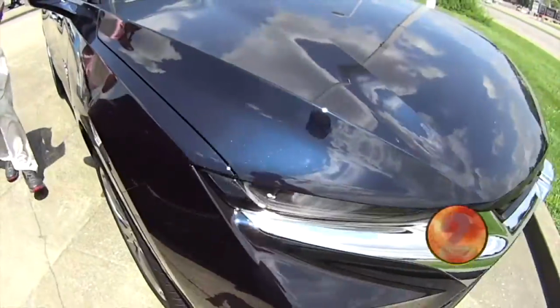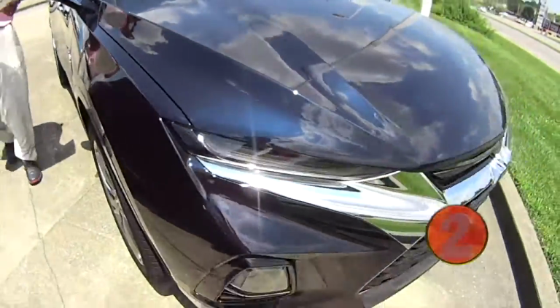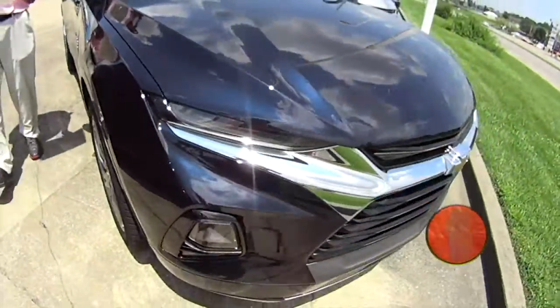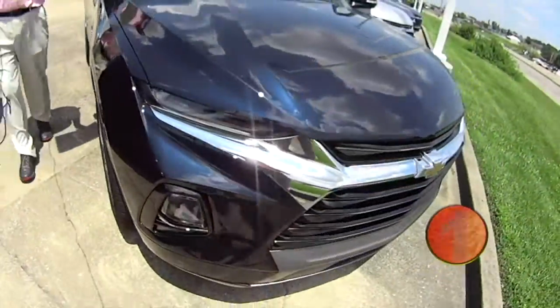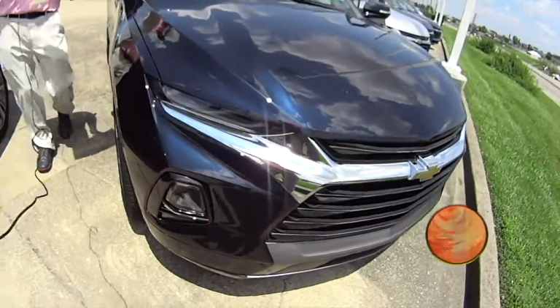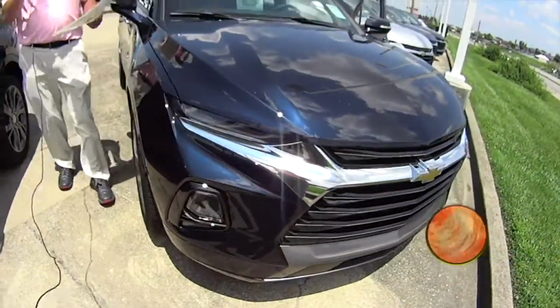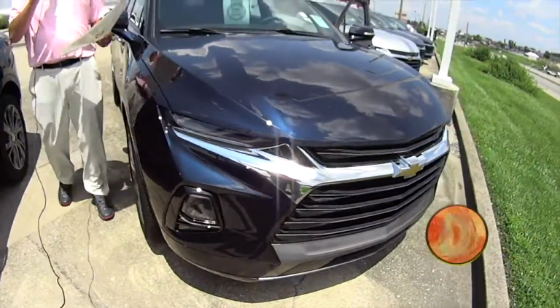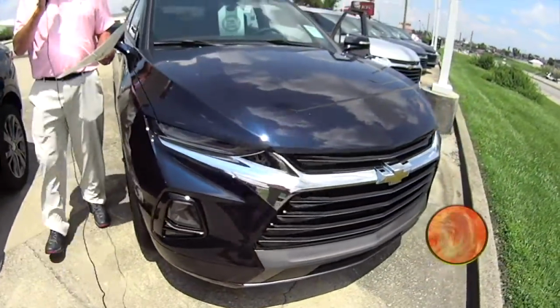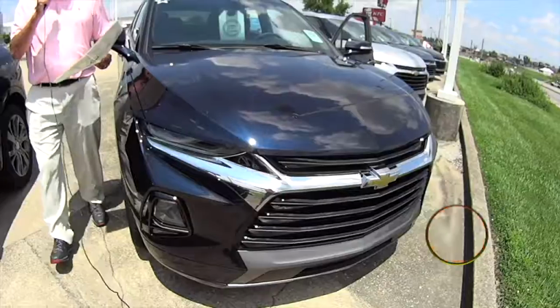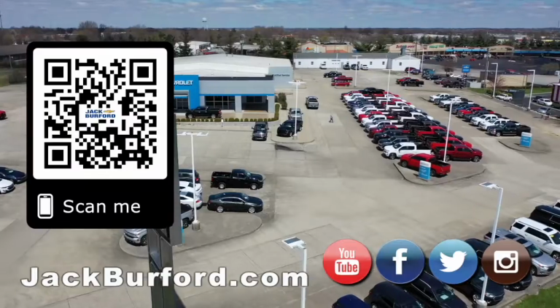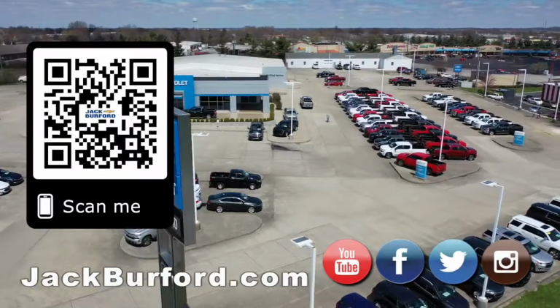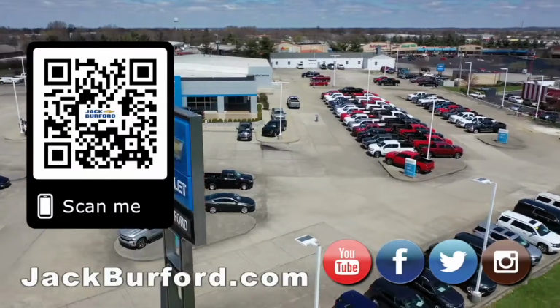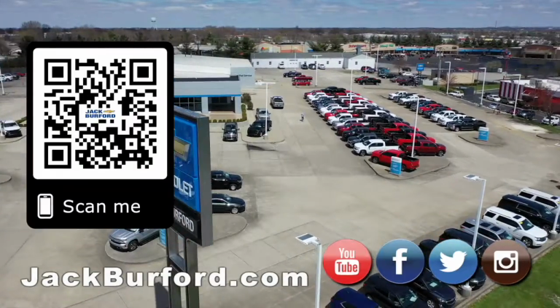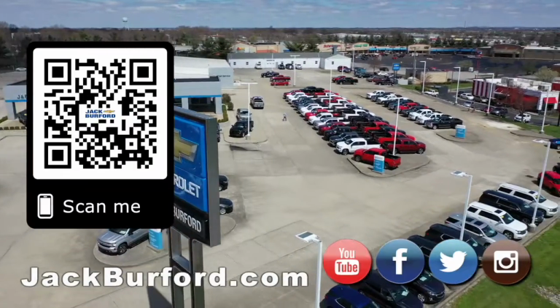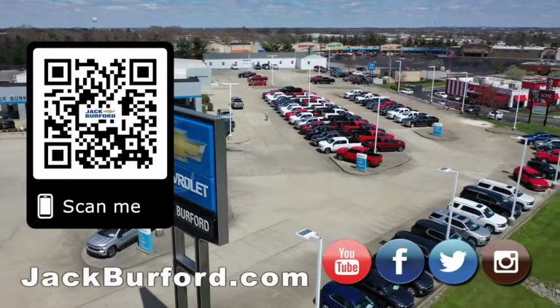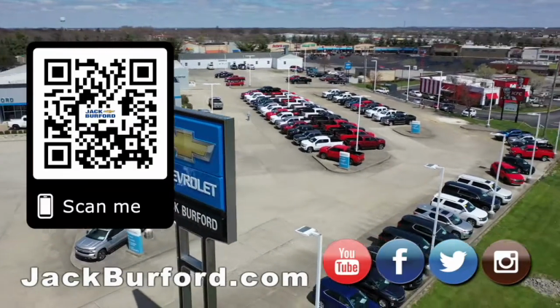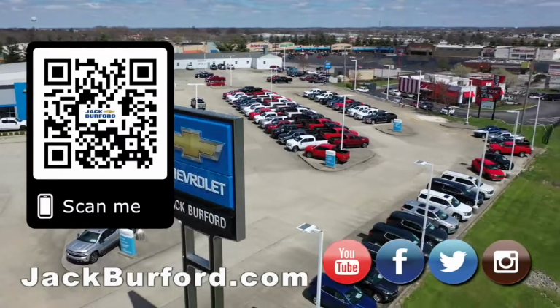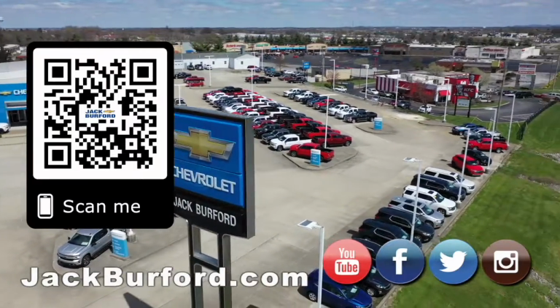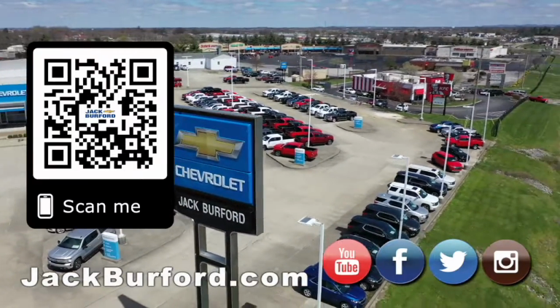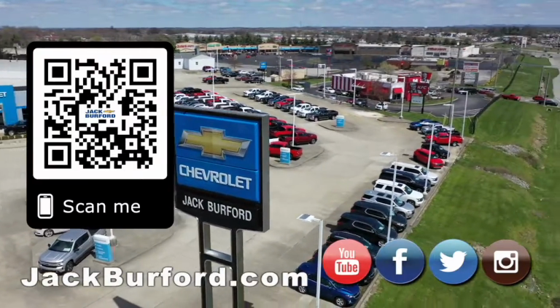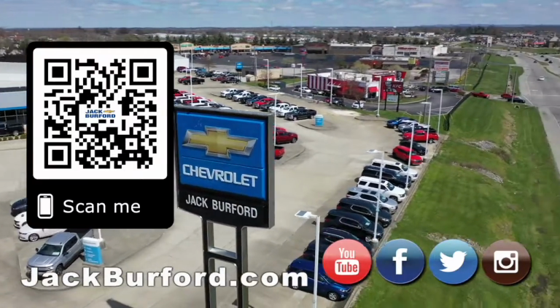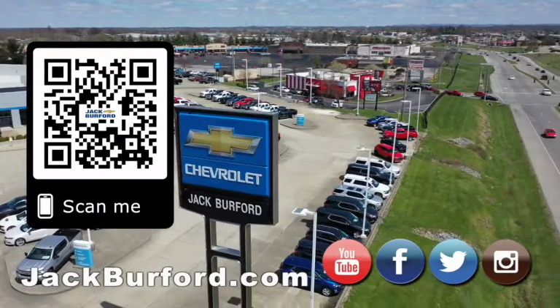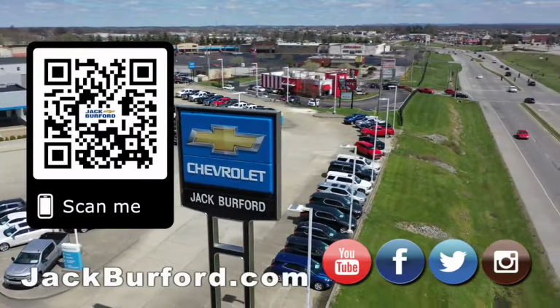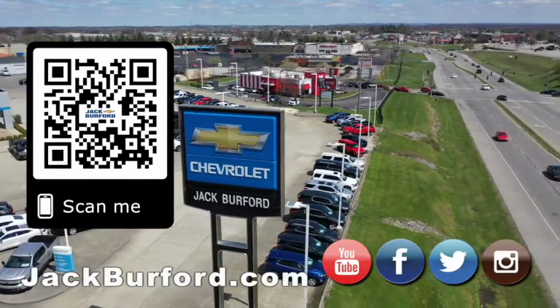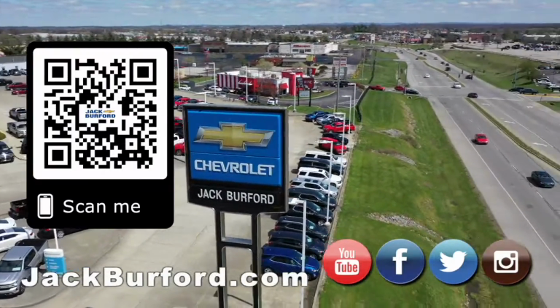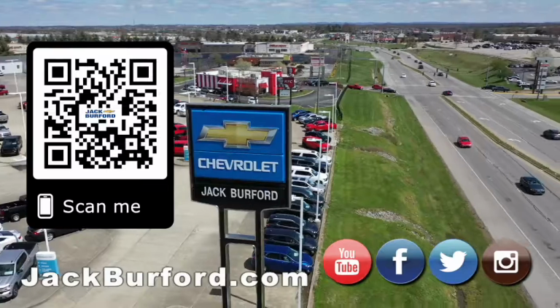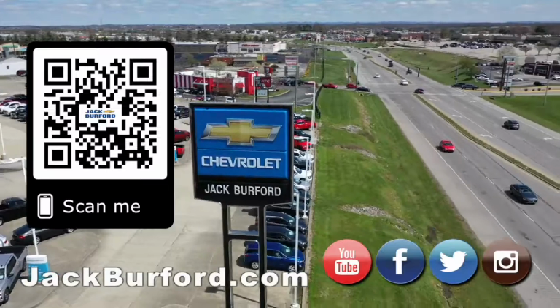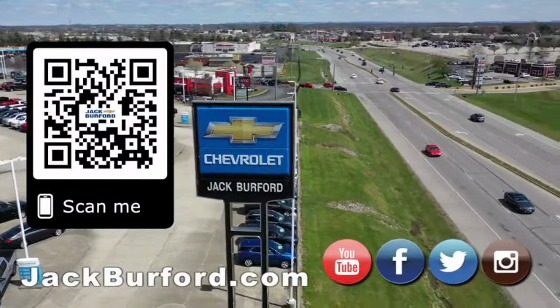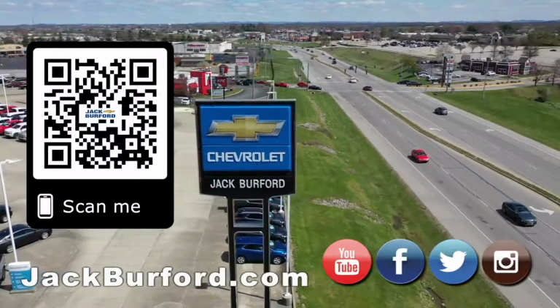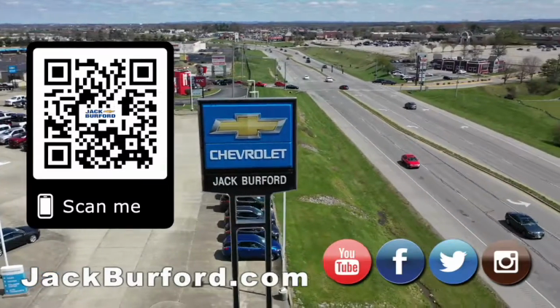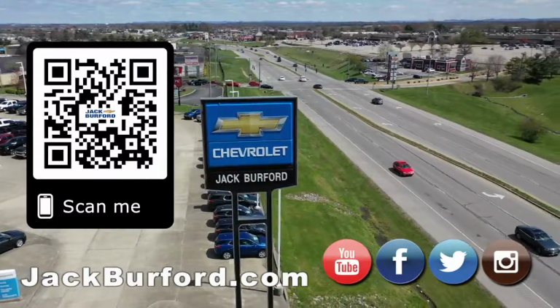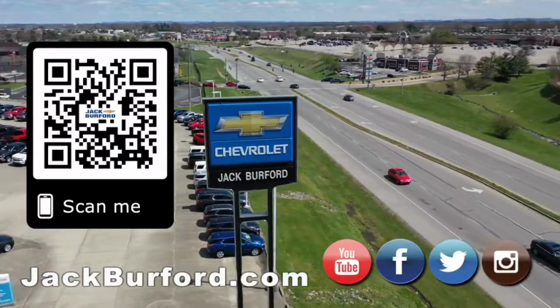Please come see us here at Jack Burford Chevrolet. We'll treat you like family. Why would you buy a vehicle anywhere else? Make sure to visit us at jackburford.com and subscribe to our YouTube channel.